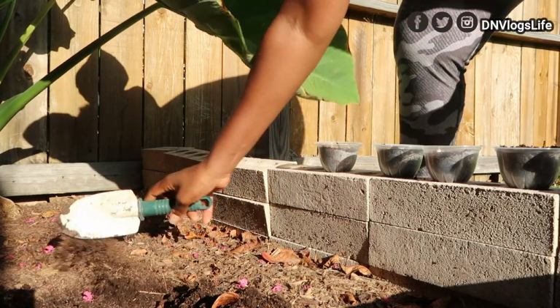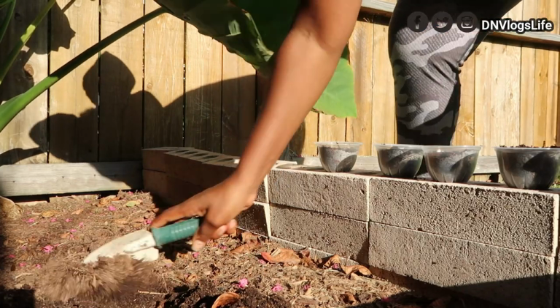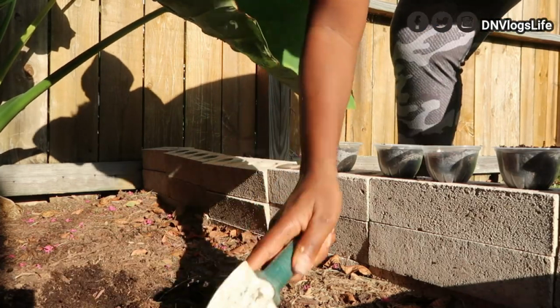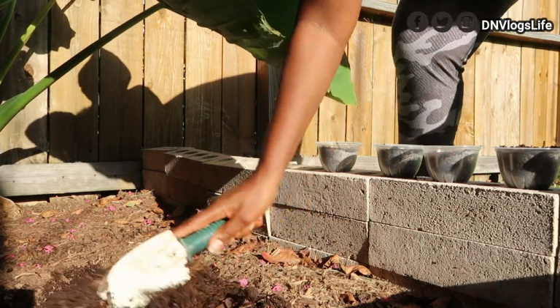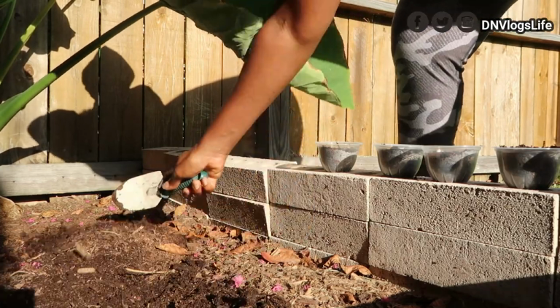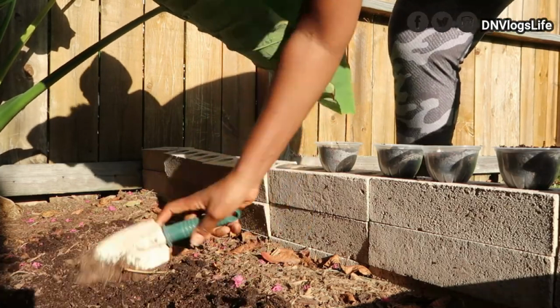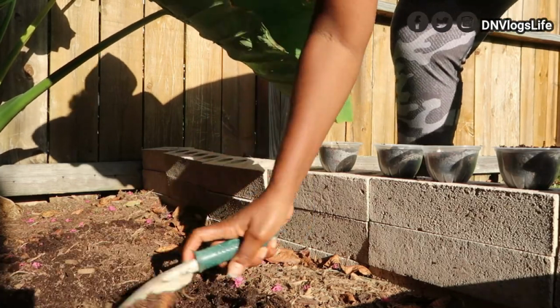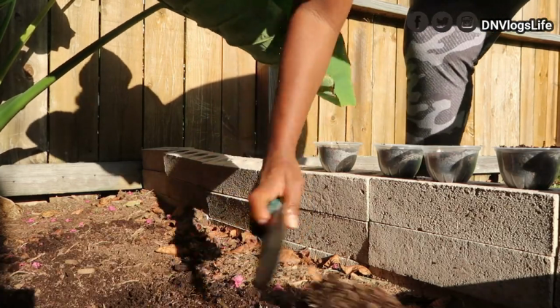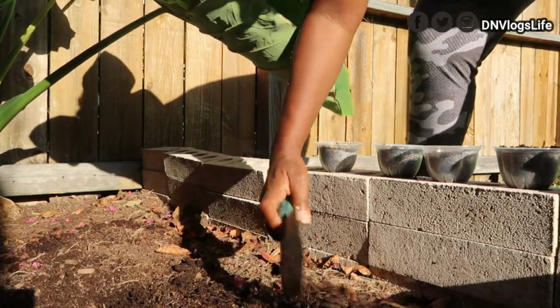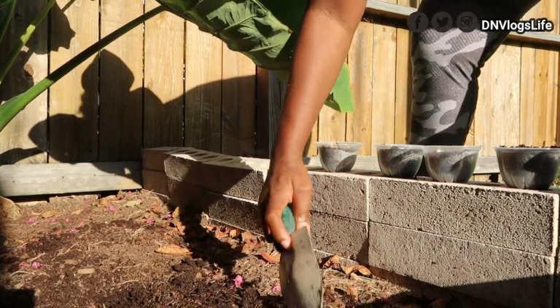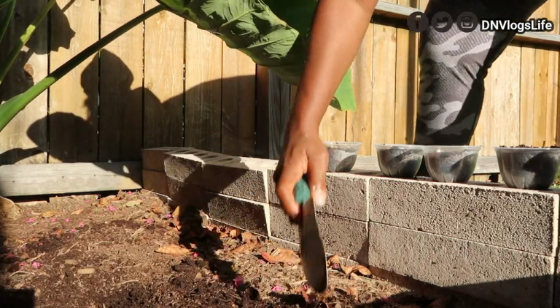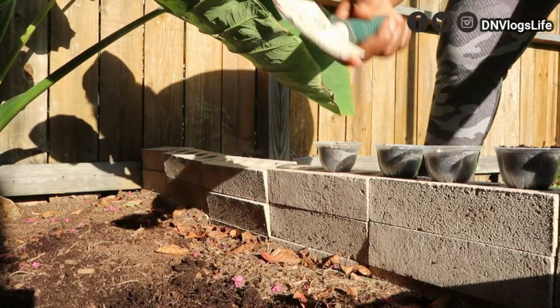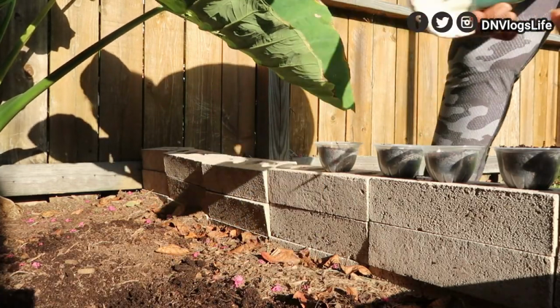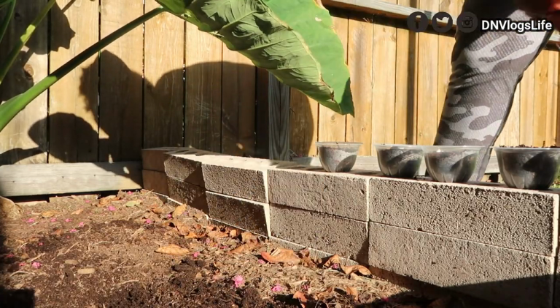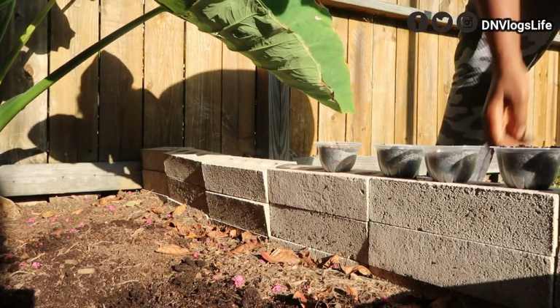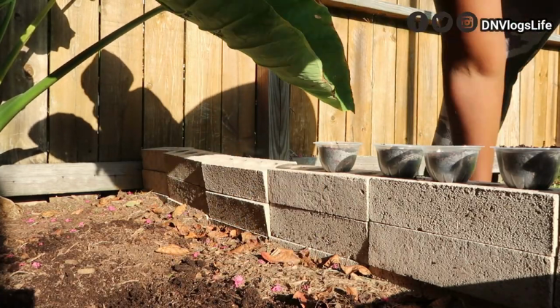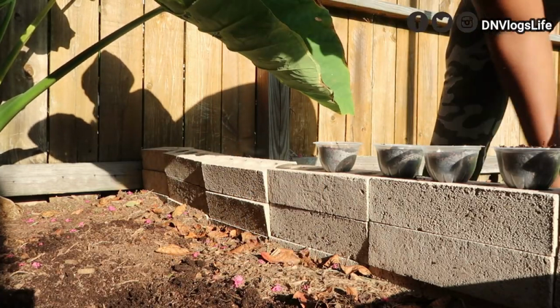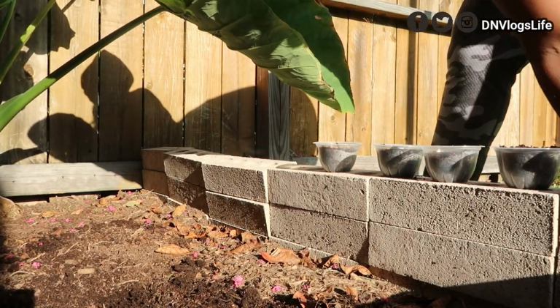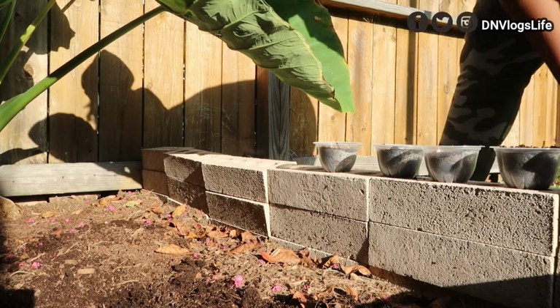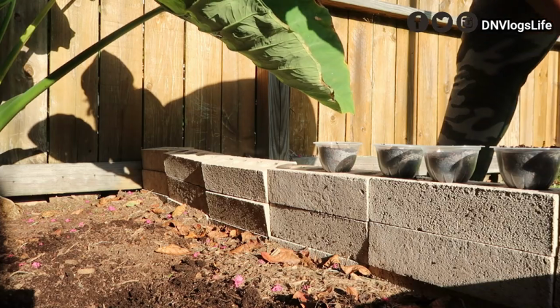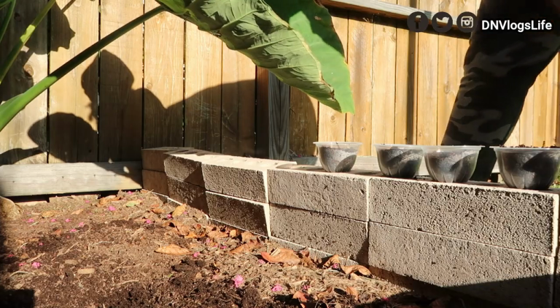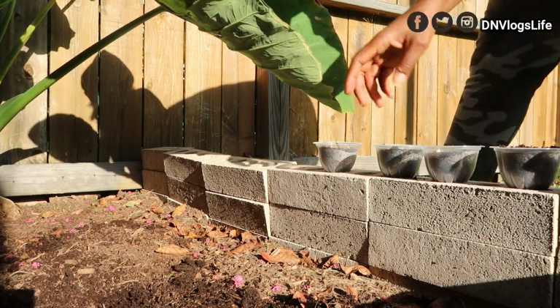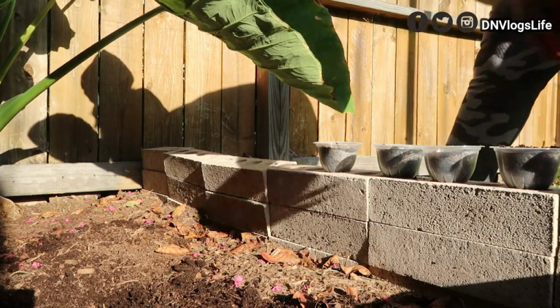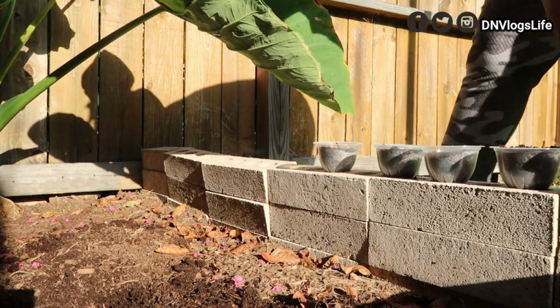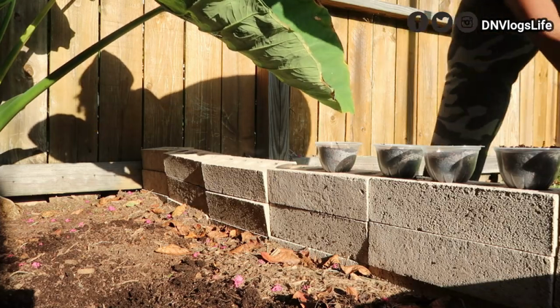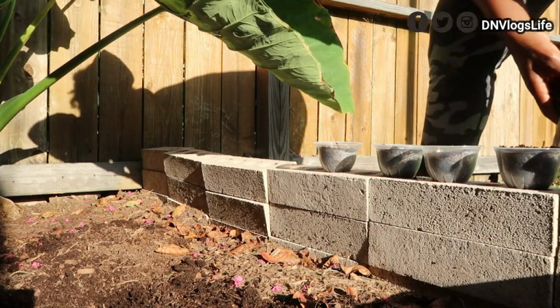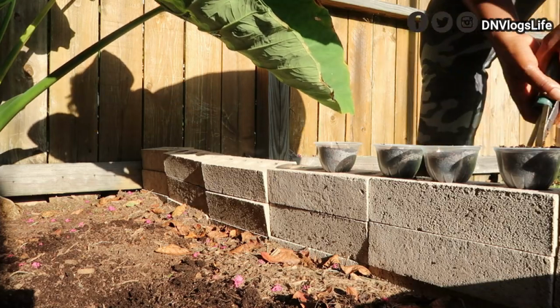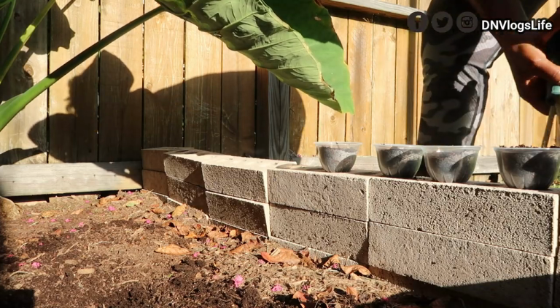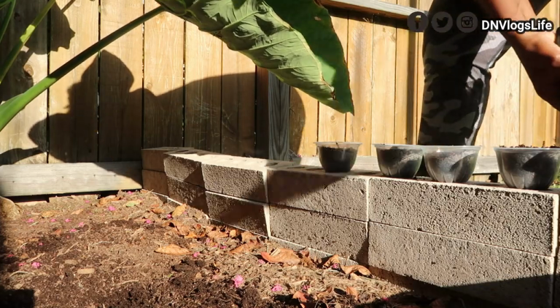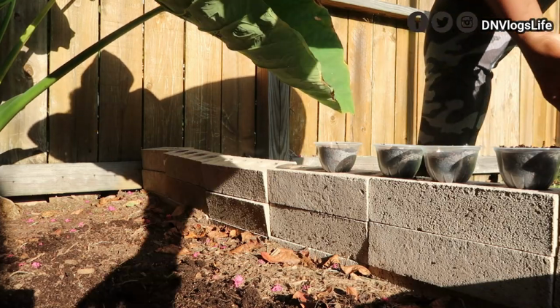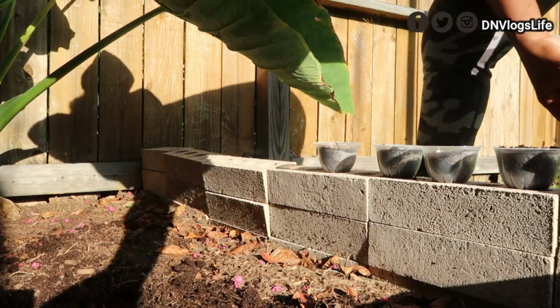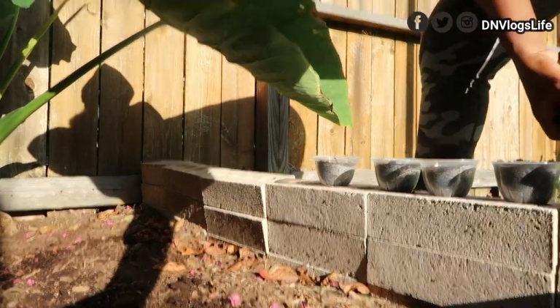That's all I'm doing — spreading the soil. I'll water this and we'll see what happens, if this will really germinate.